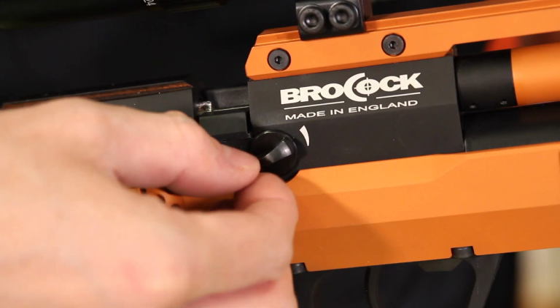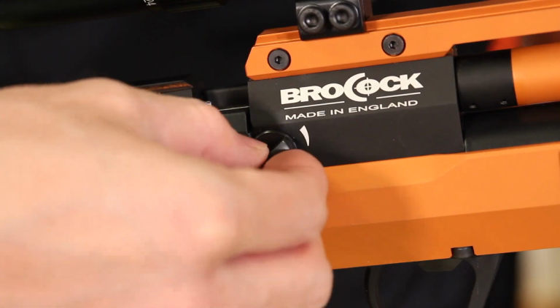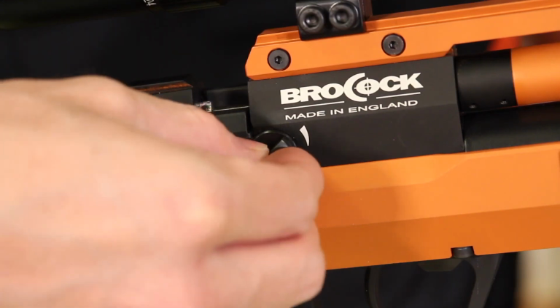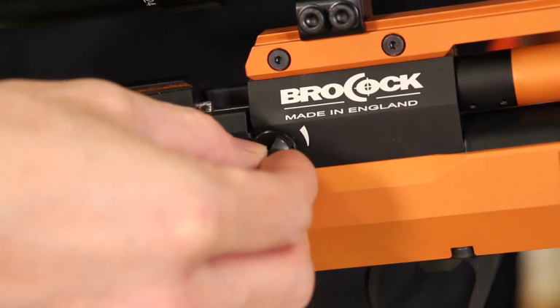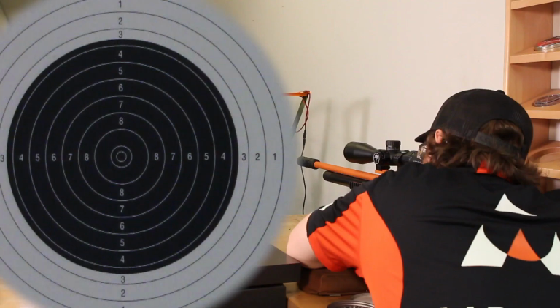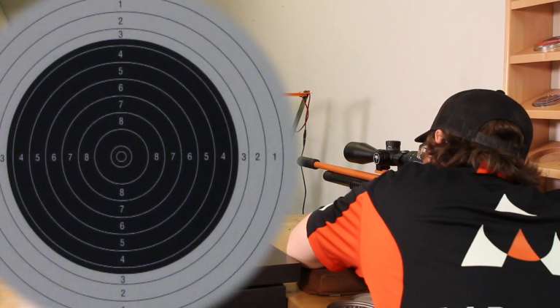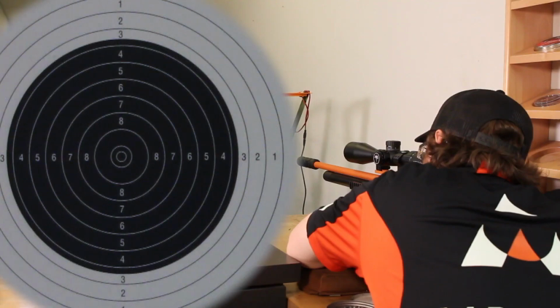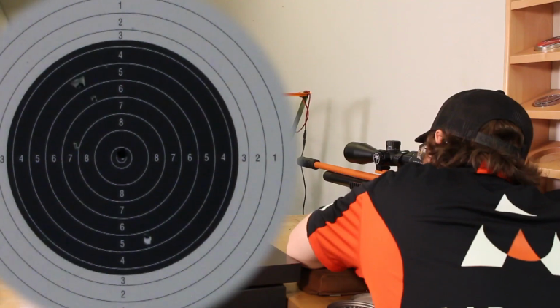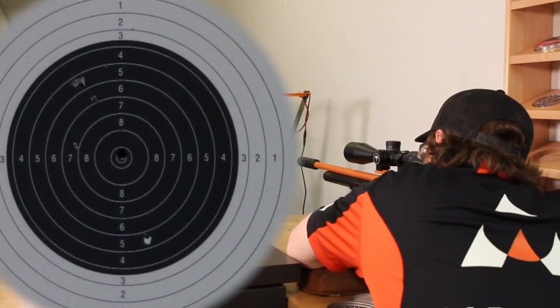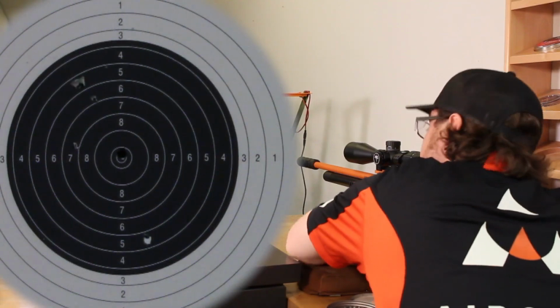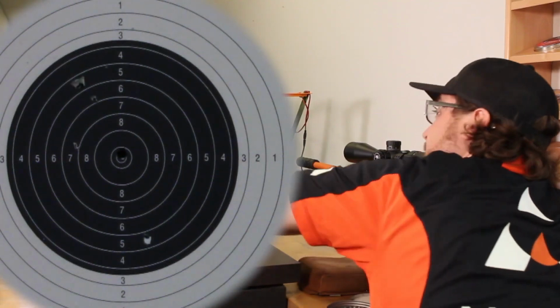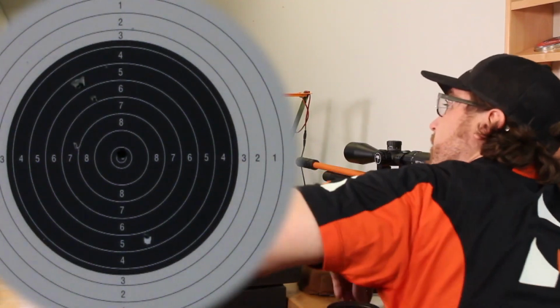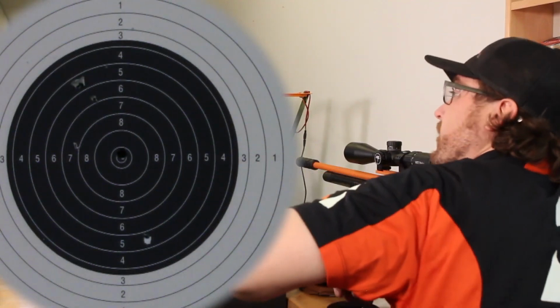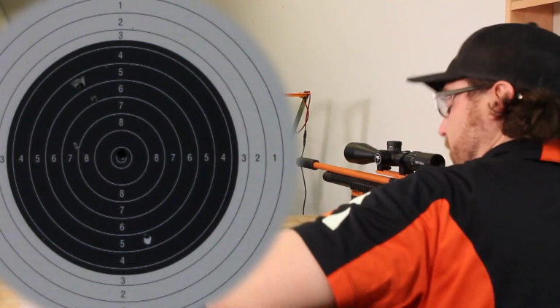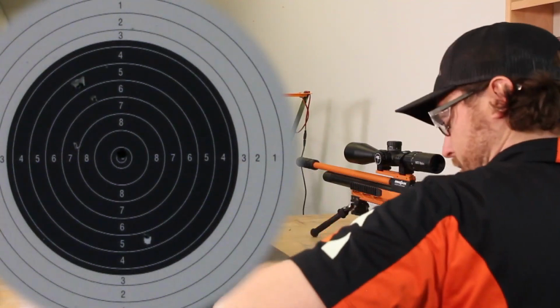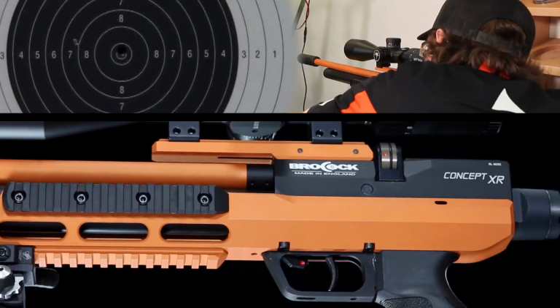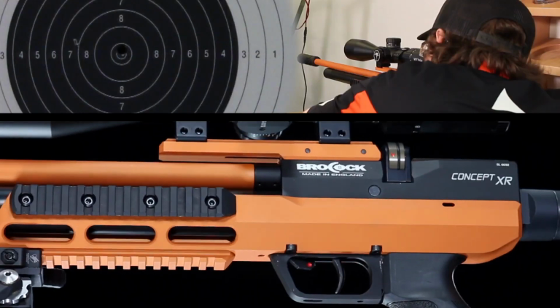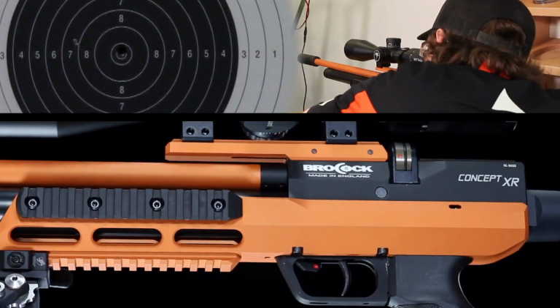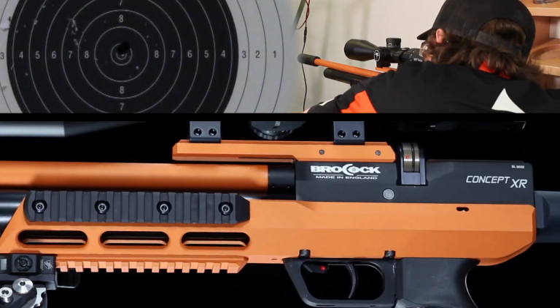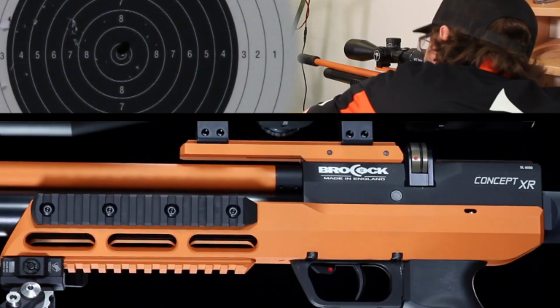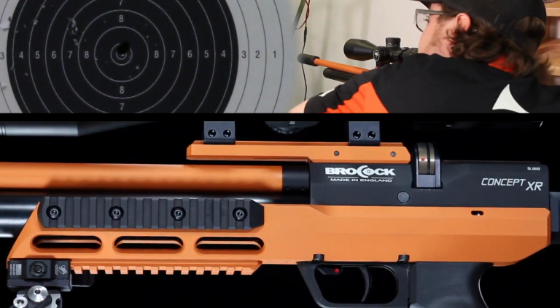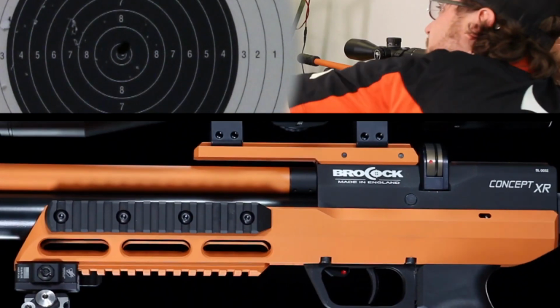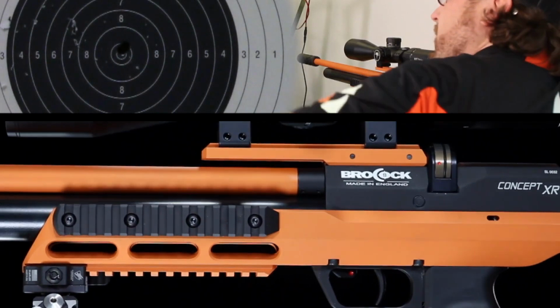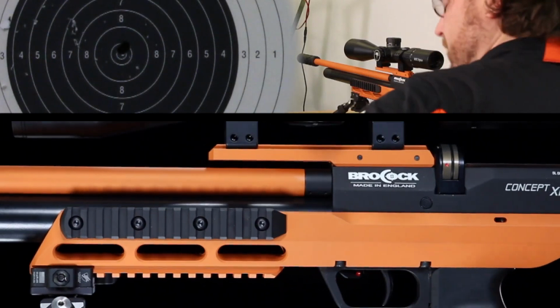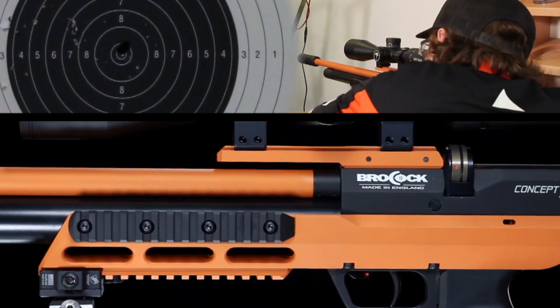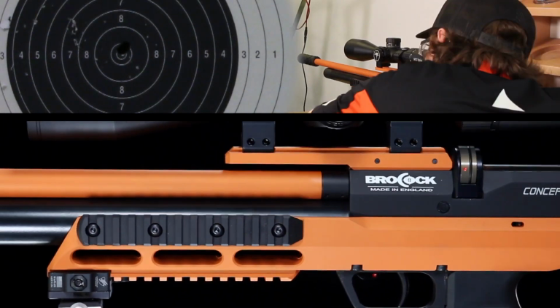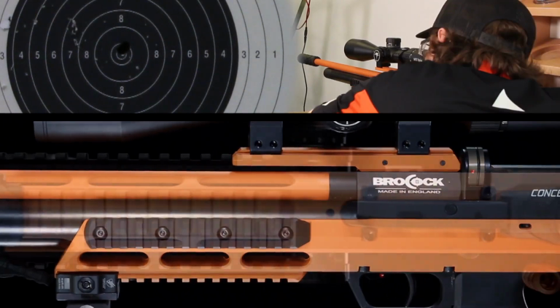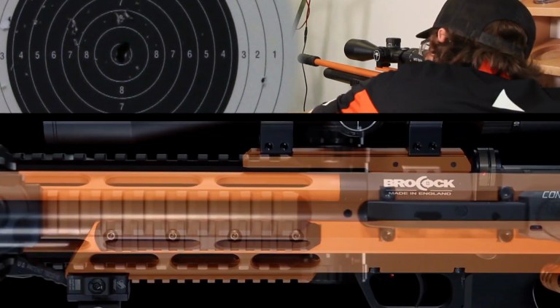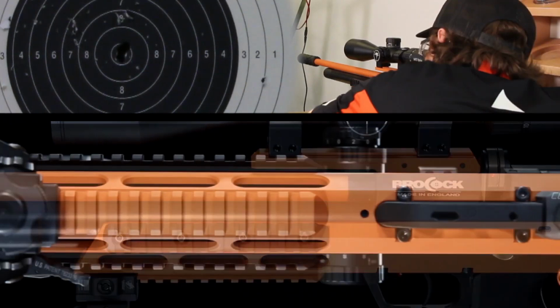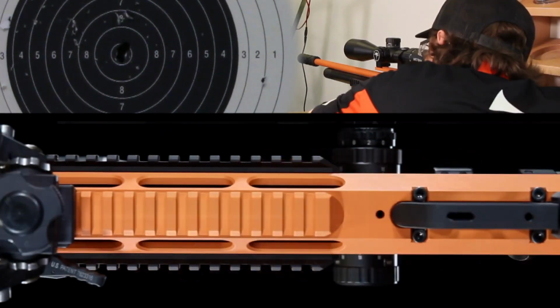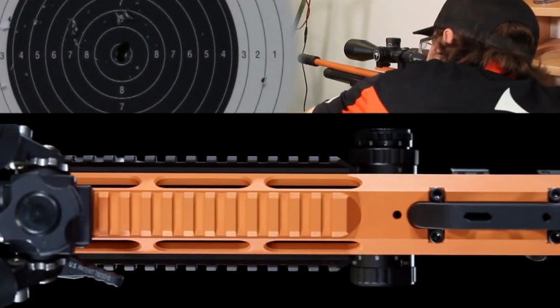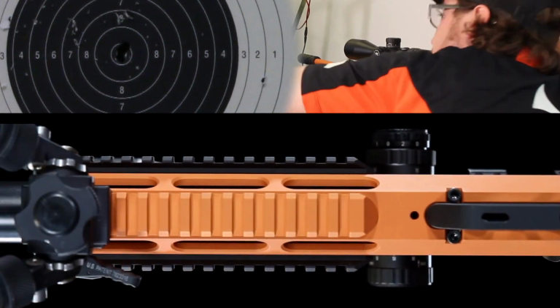Milled from a single billet of aircraft-grade alloy, this impressive component is the foundation for the front tri-rail Picatinny mounting package.